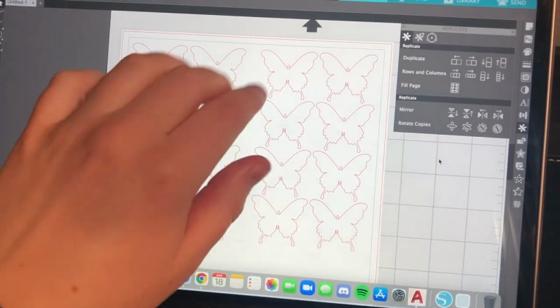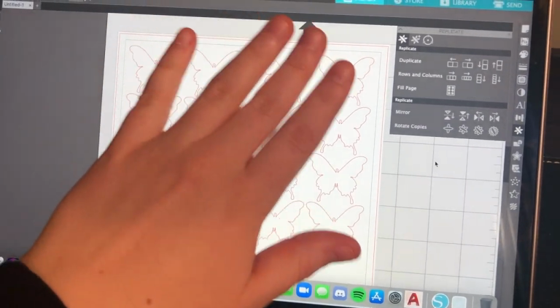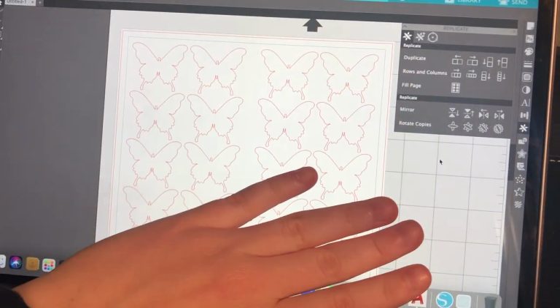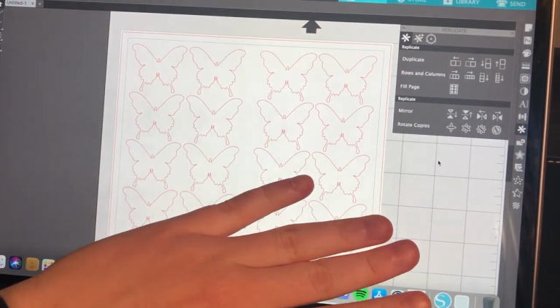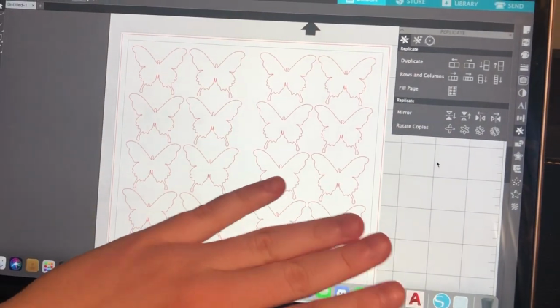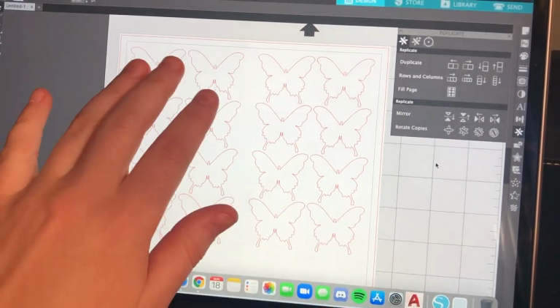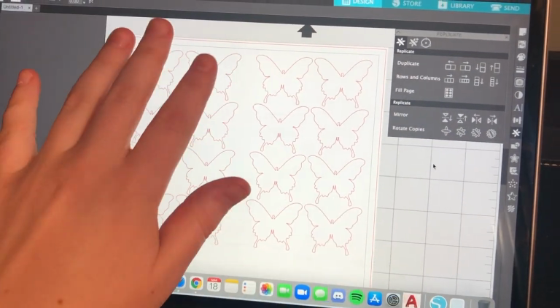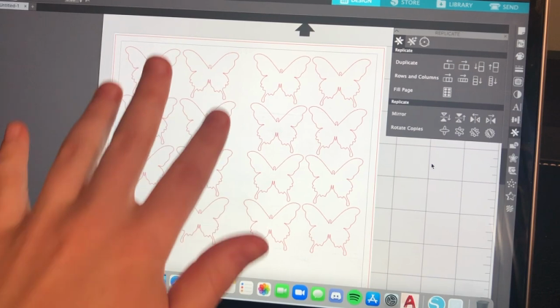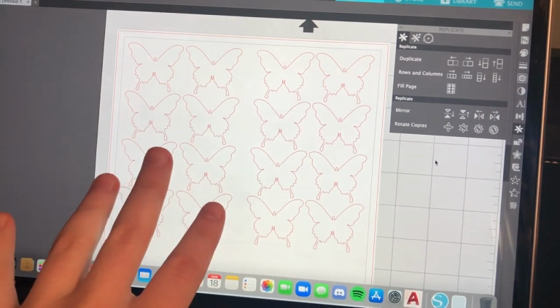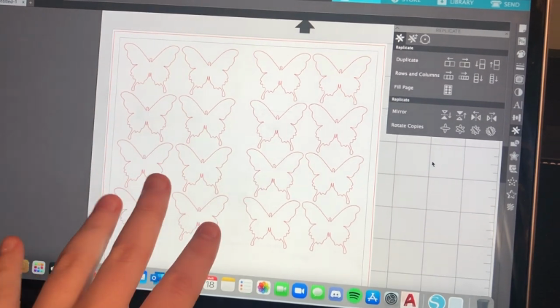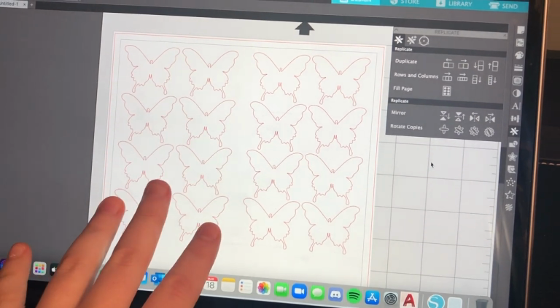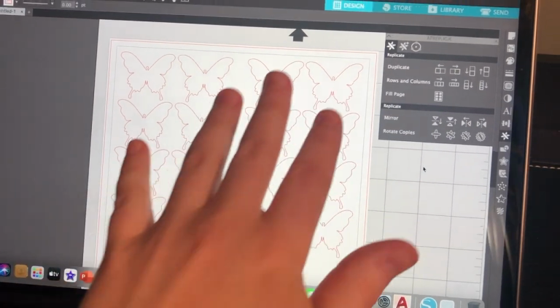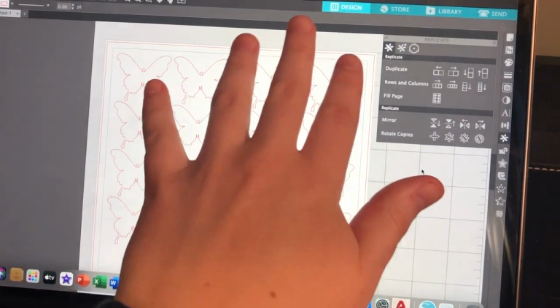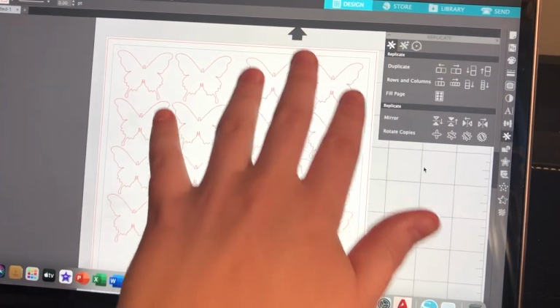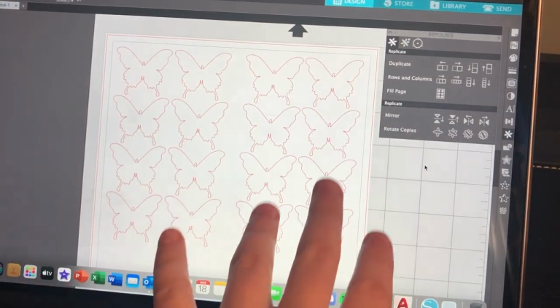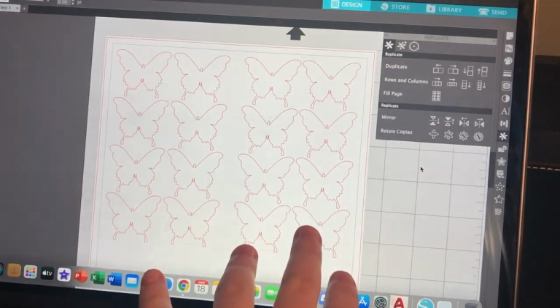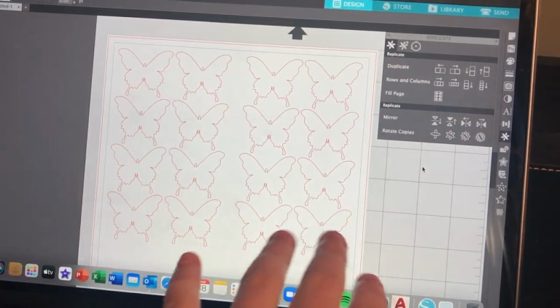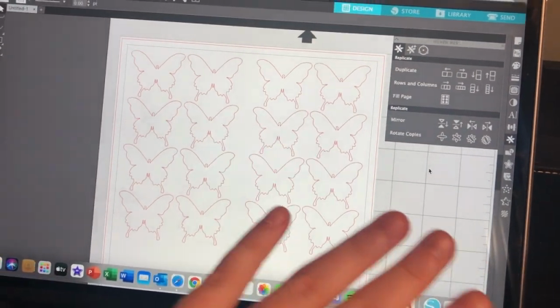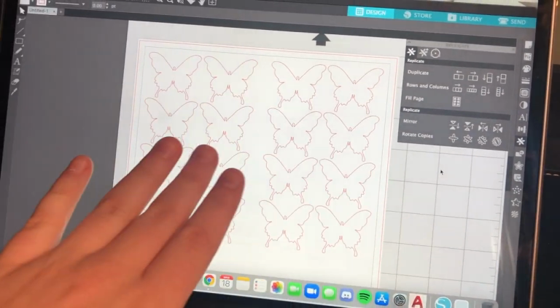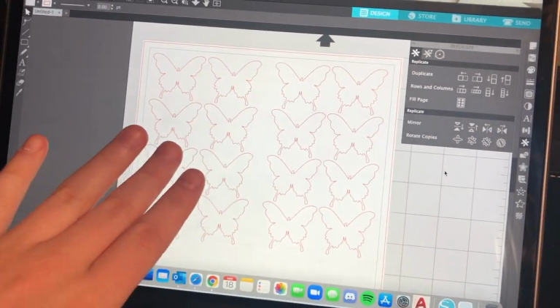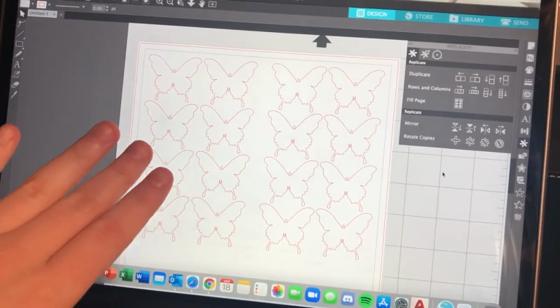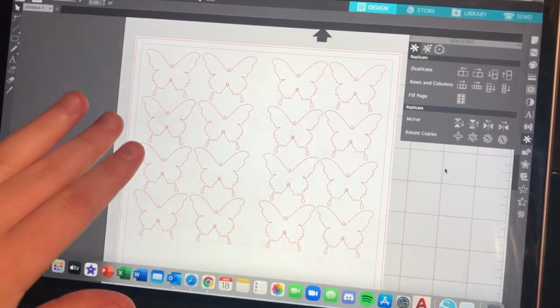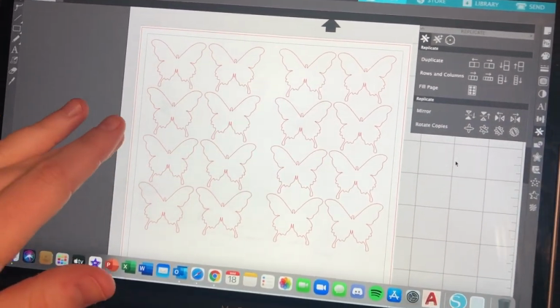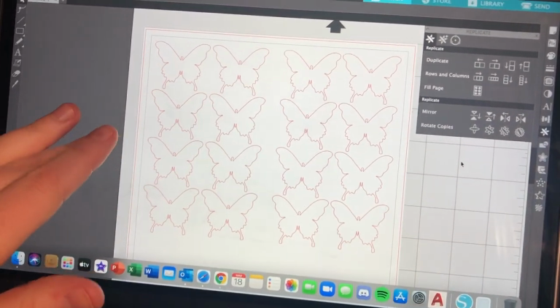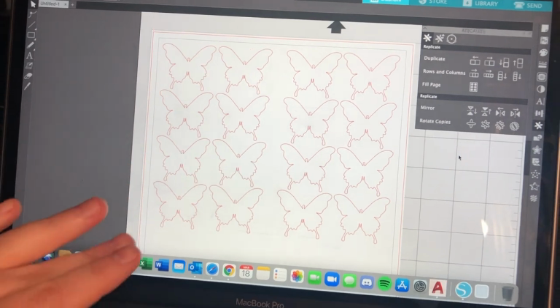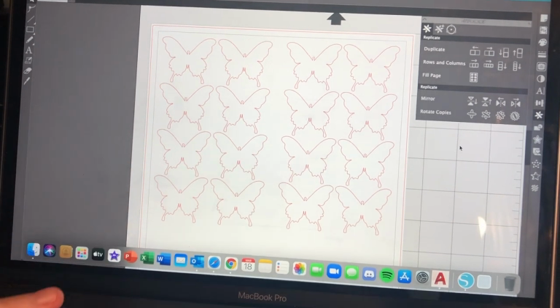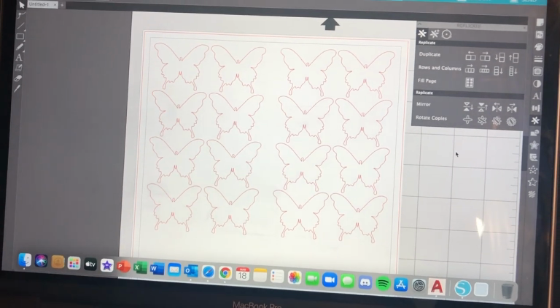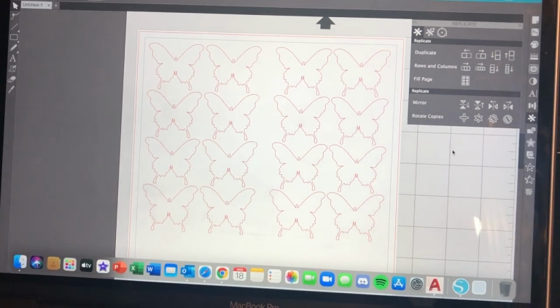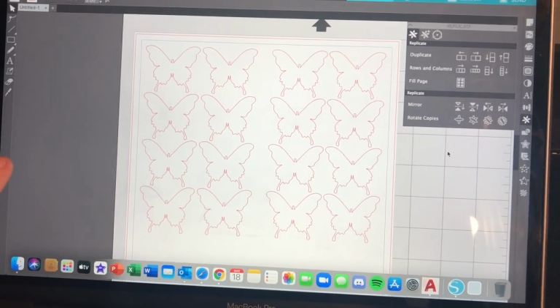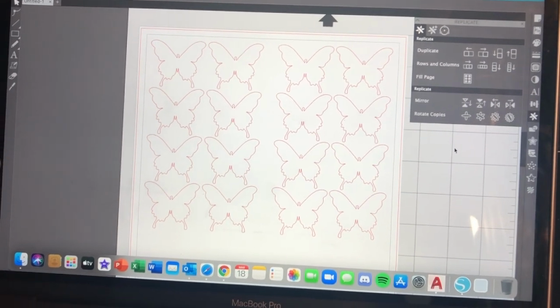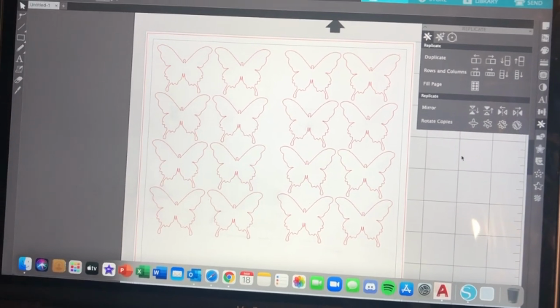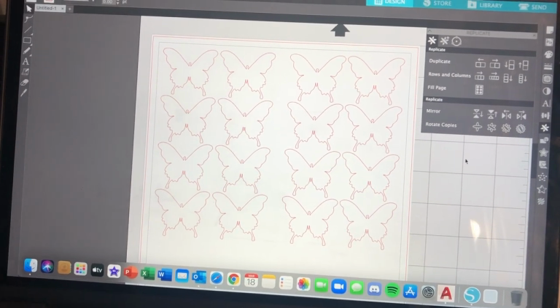I have one side for one friend and one side for my other friend, so I have this gap in between. I'm going to put one kind of vinyl on each side — hopefully that all works out. It works in my head, but I'm not sure it will work out when I actually start cutting.